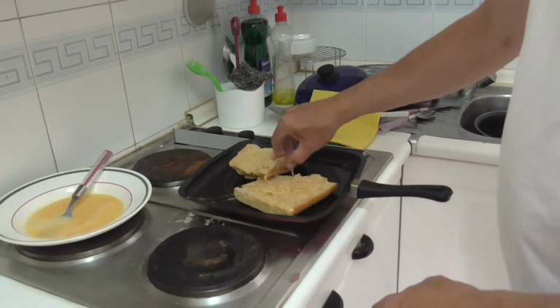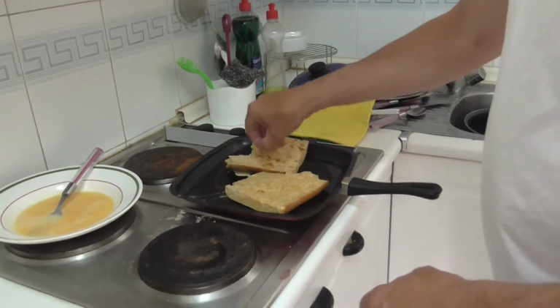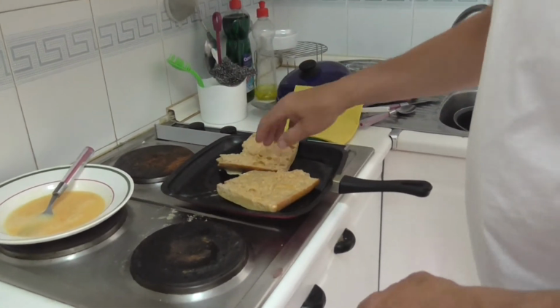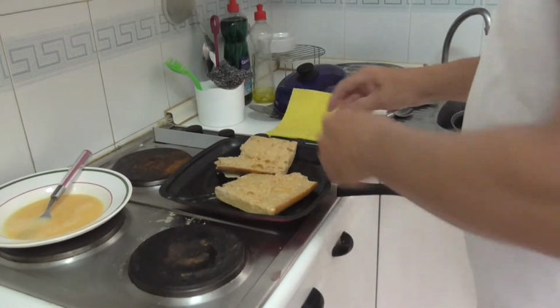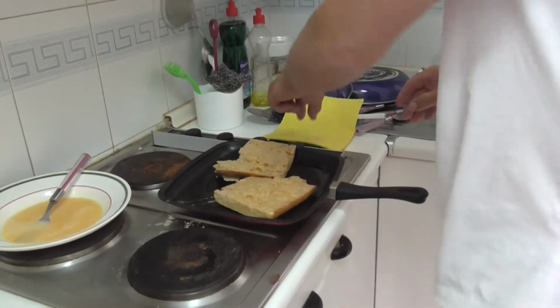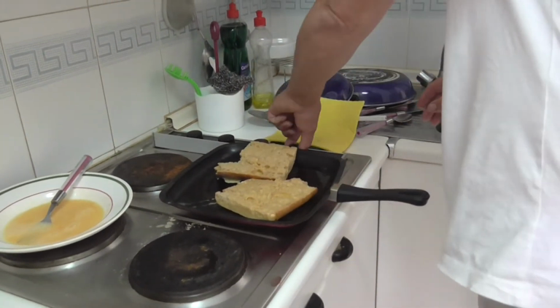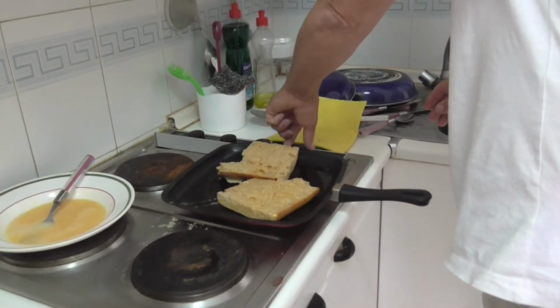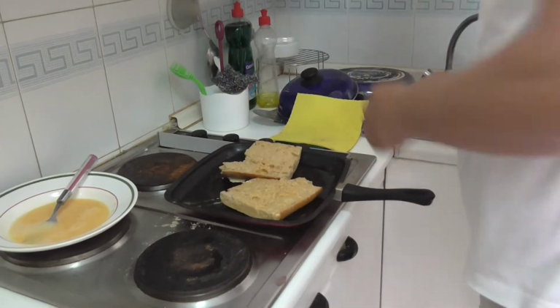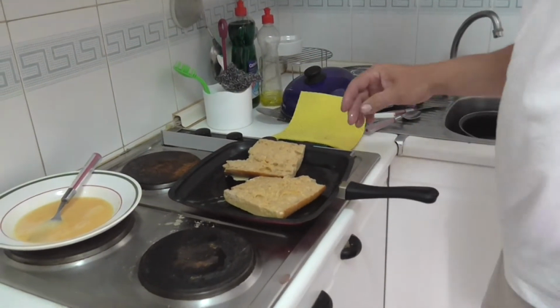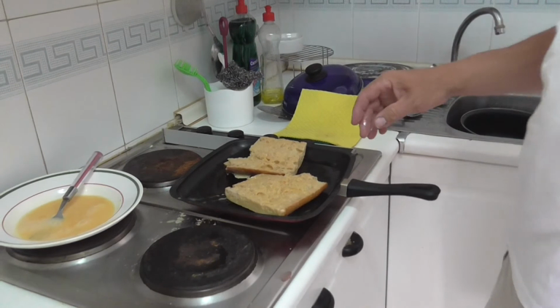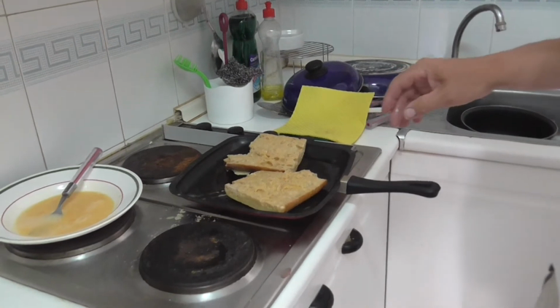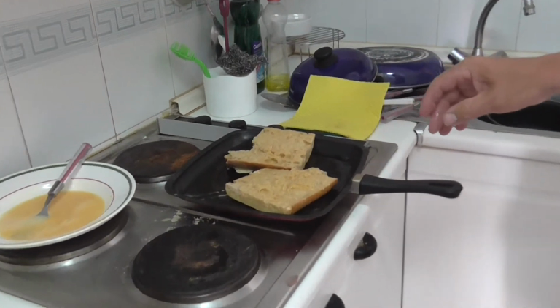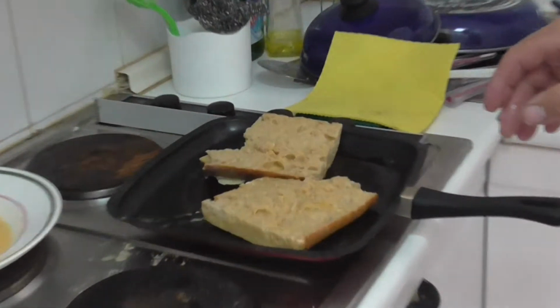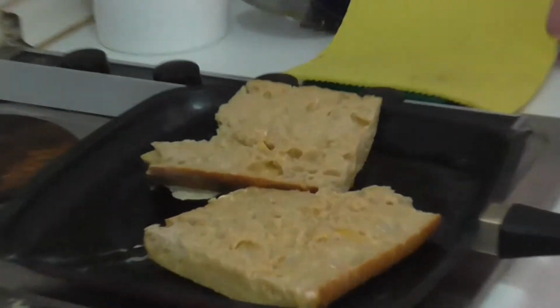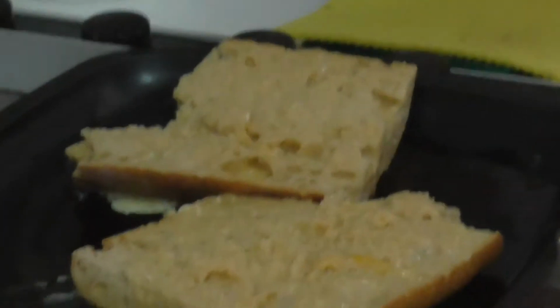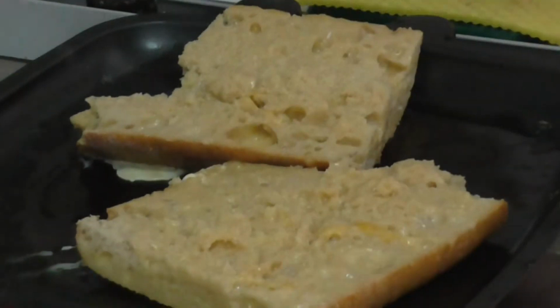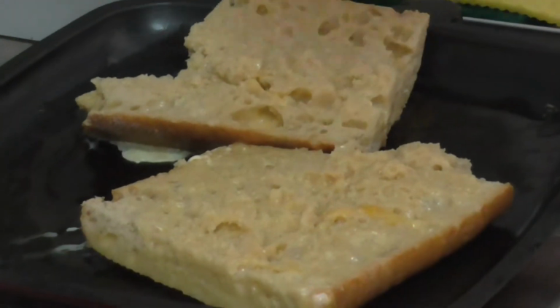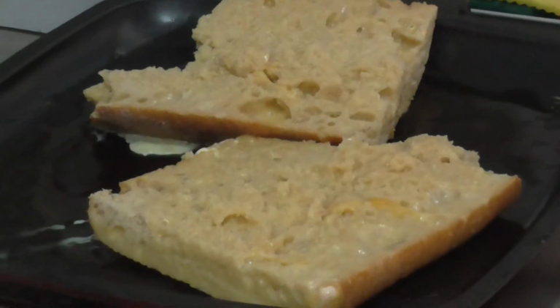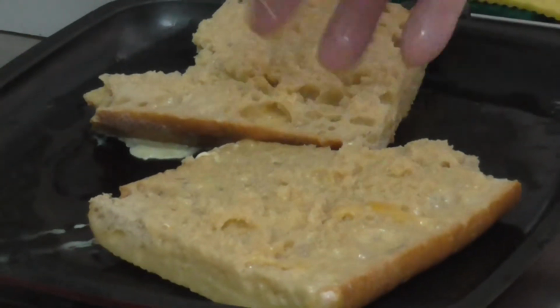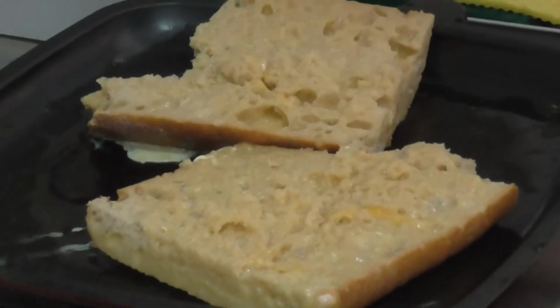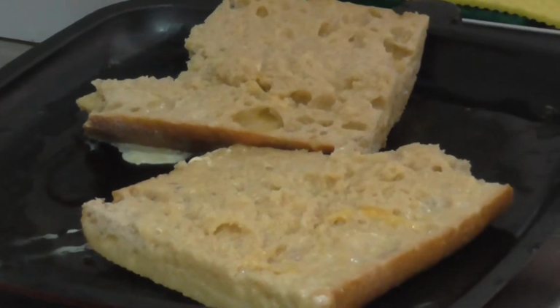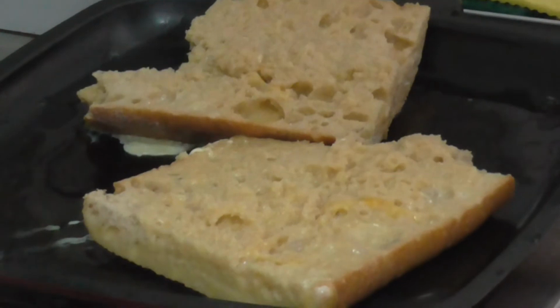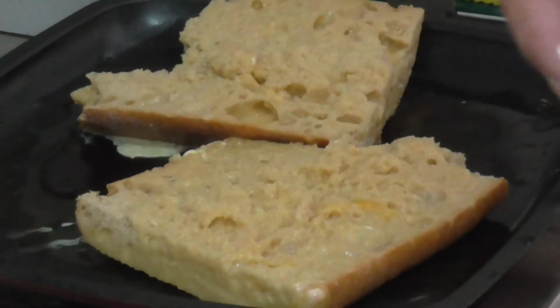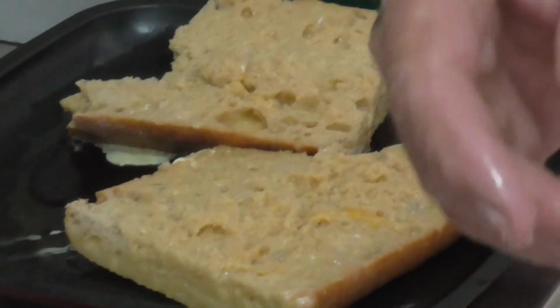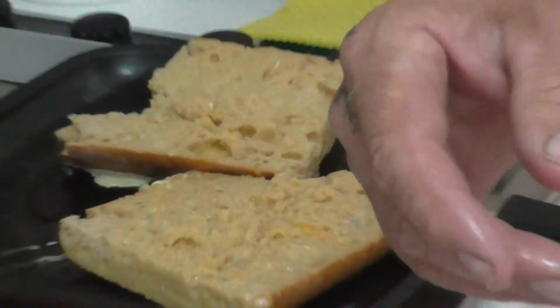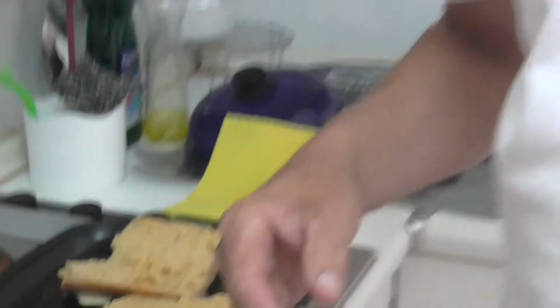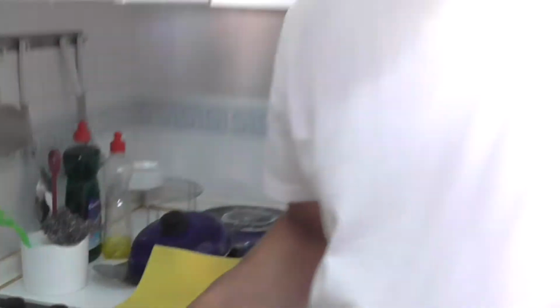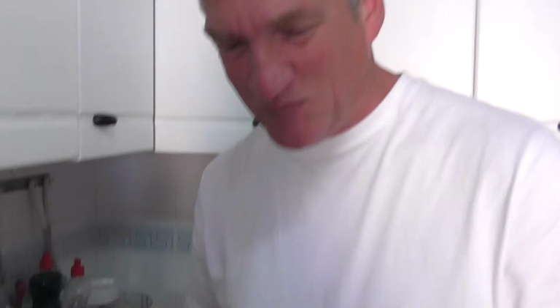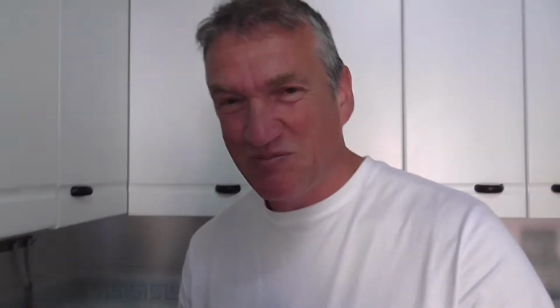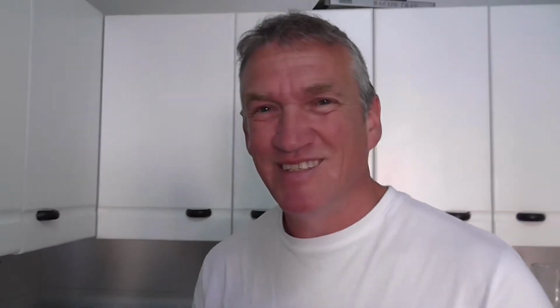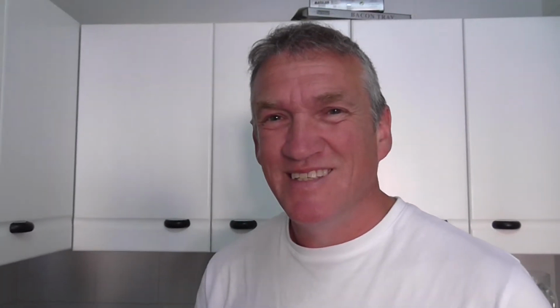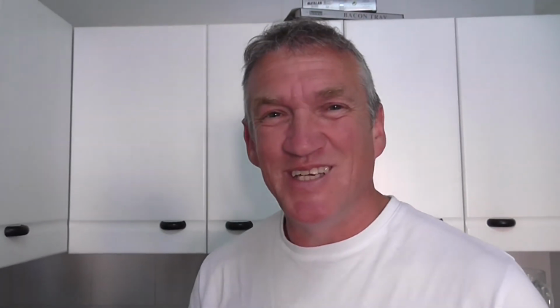We'll give it a few minutes on each side, turn it up a bit more because it doesn't seem to be doing much. And there we are — they don't call me Jamie Oliver for nothing. Cheers.